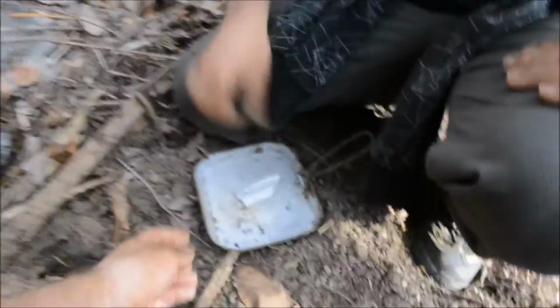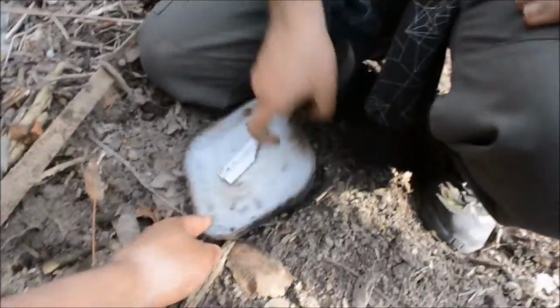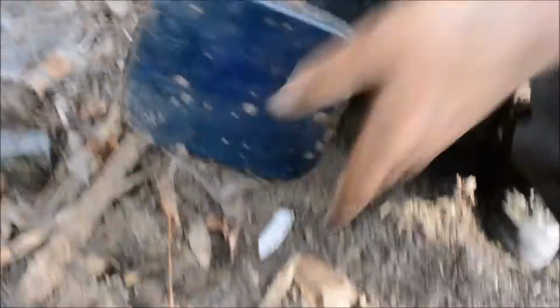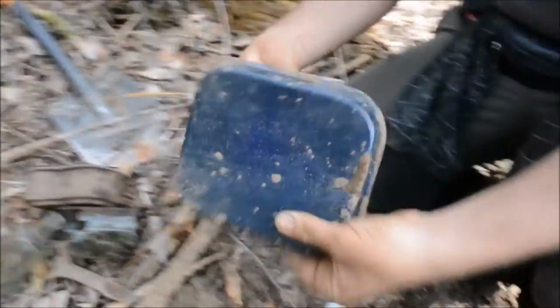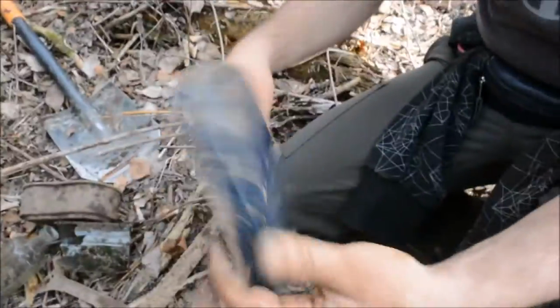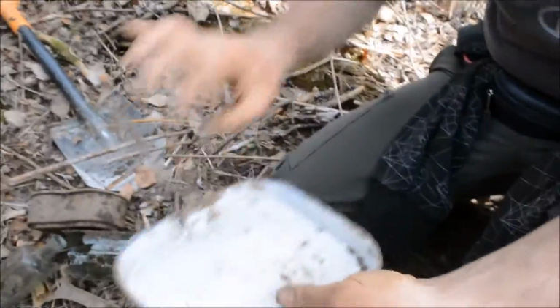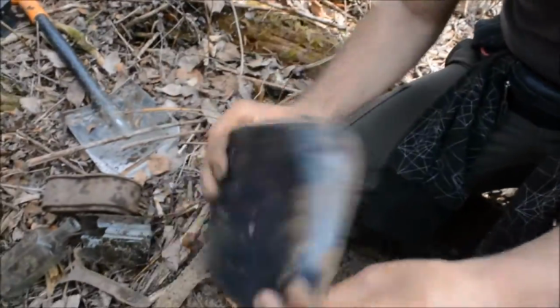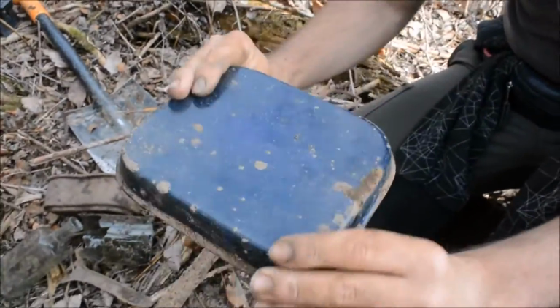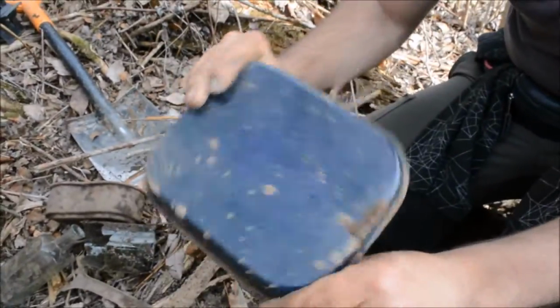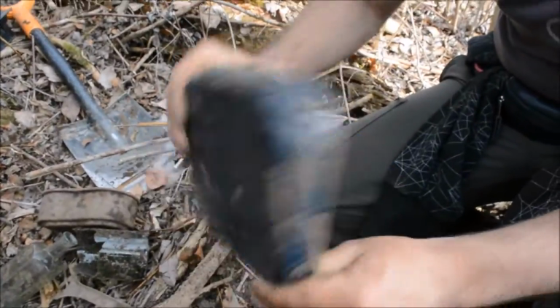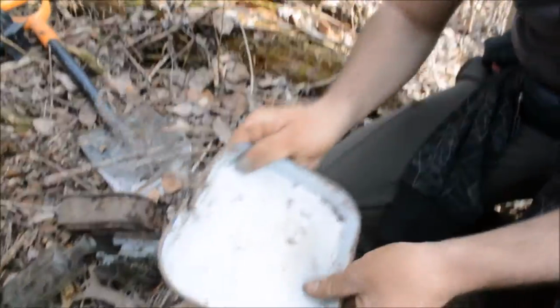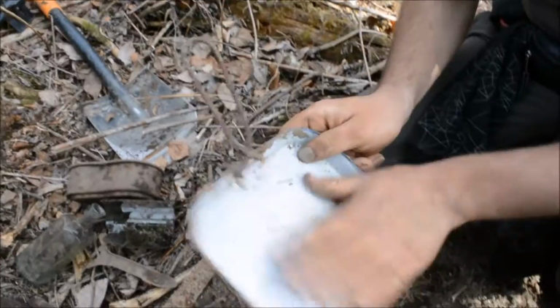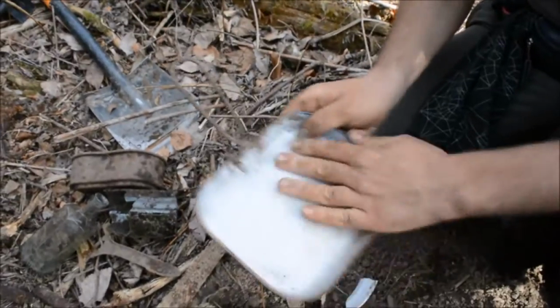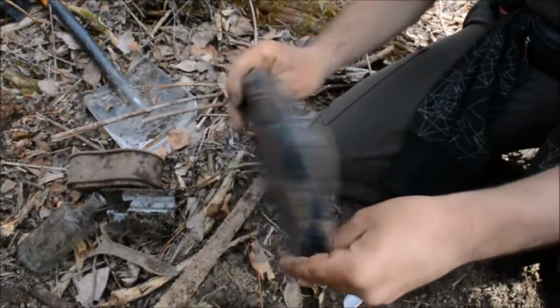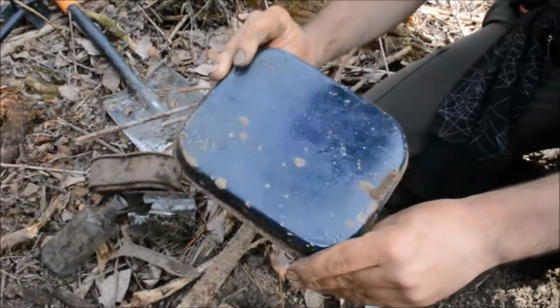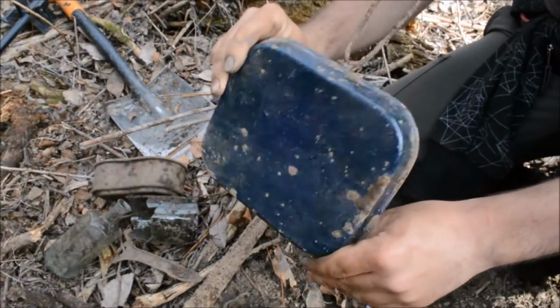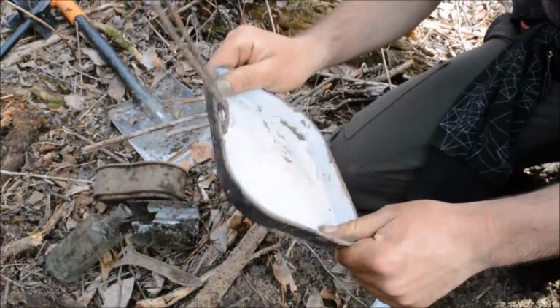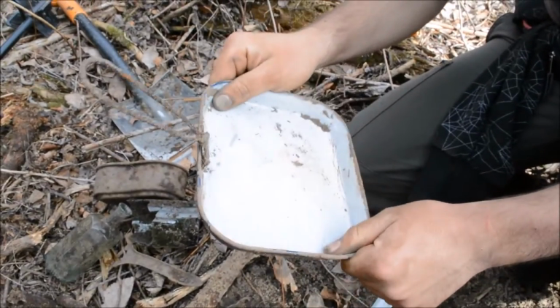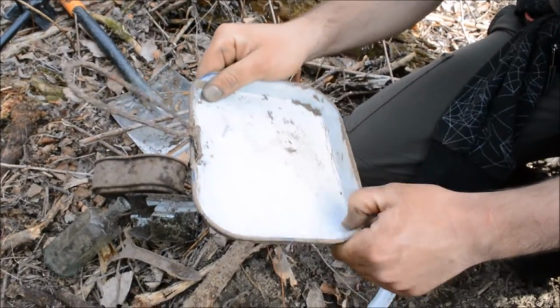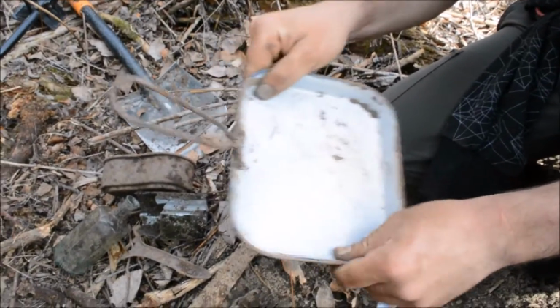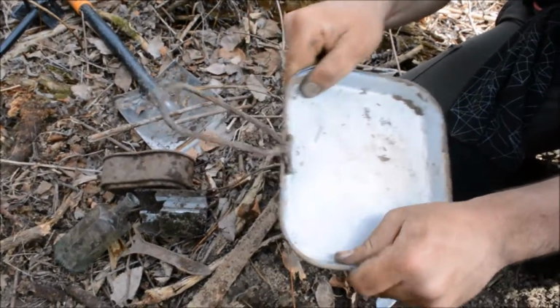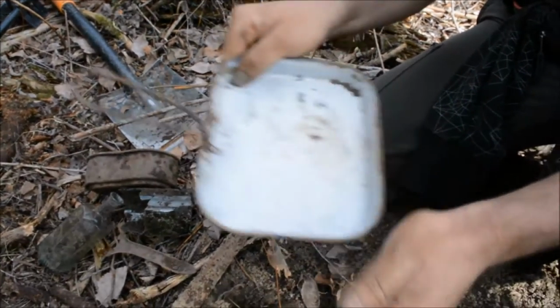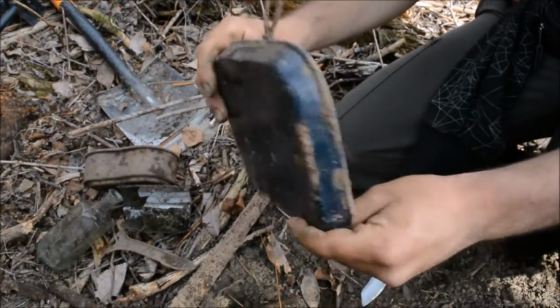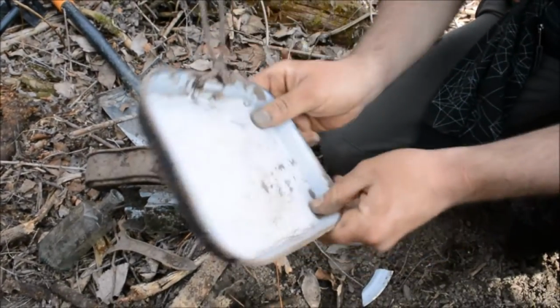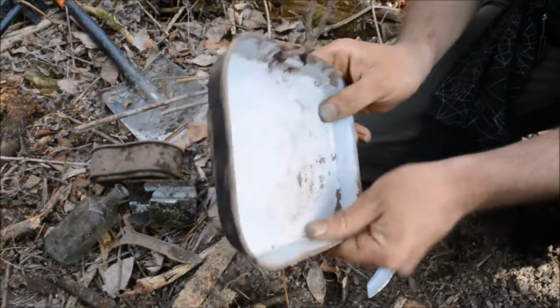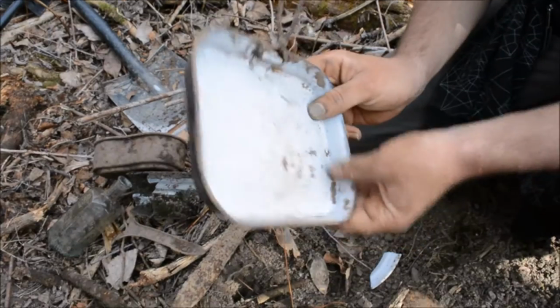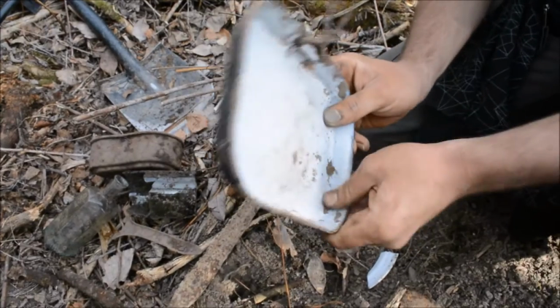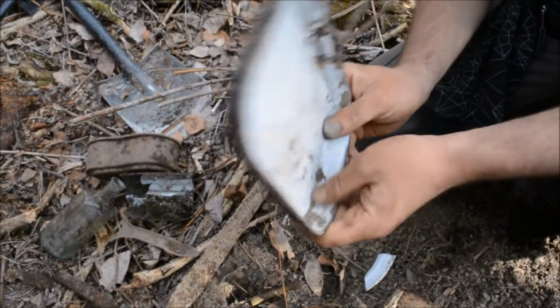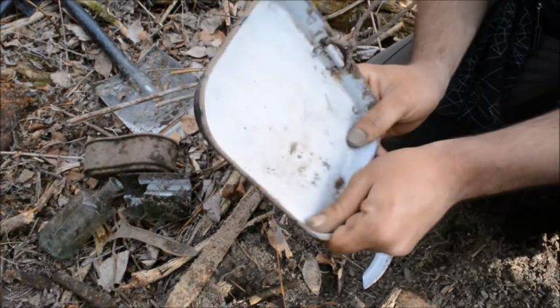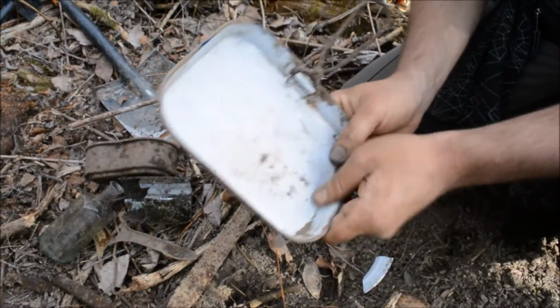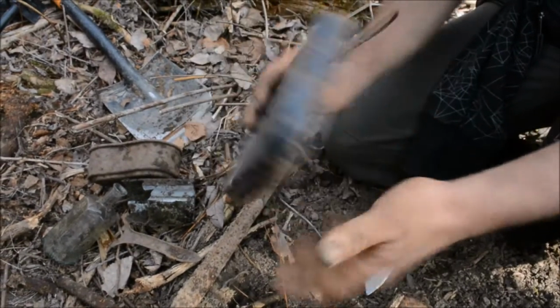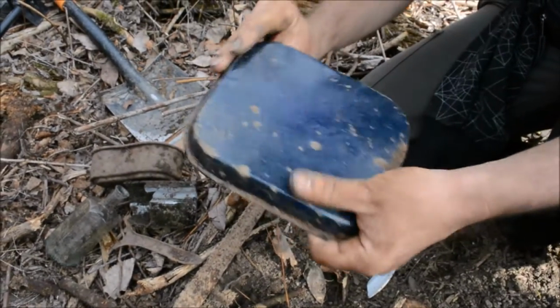And this plate, which is in the best condition ever — it's an Austro-Hungarian plate.